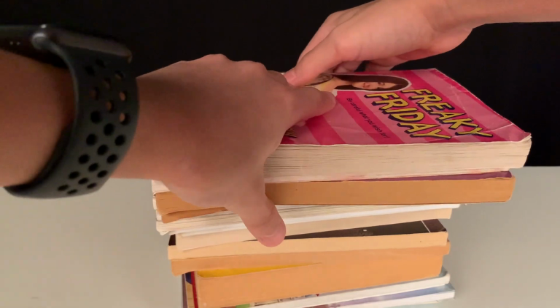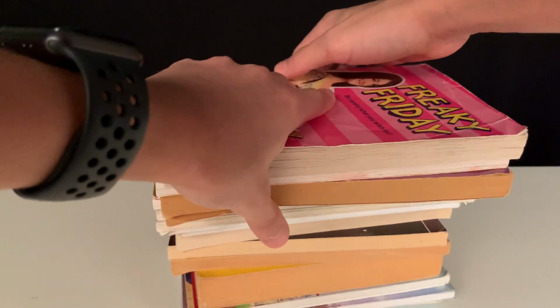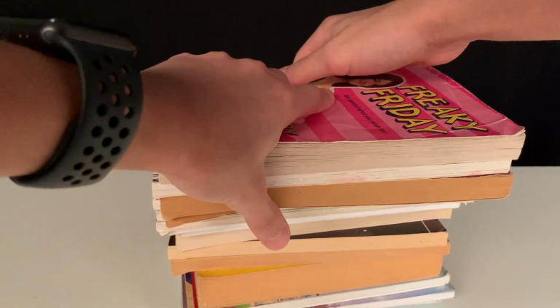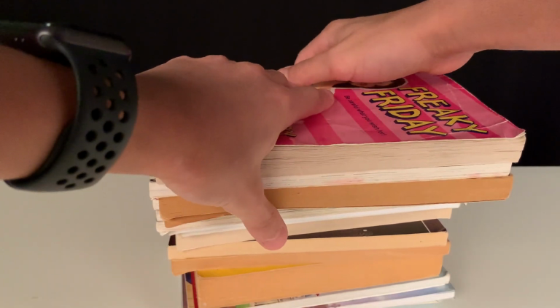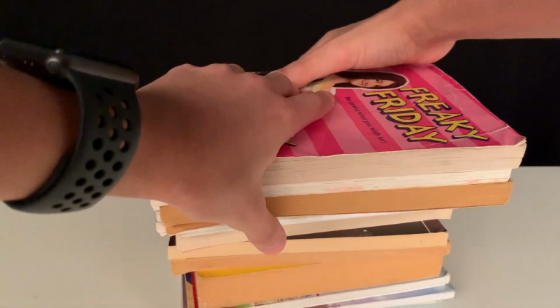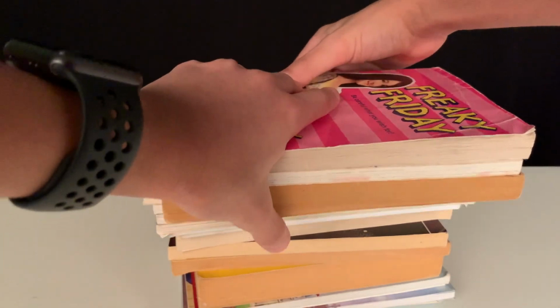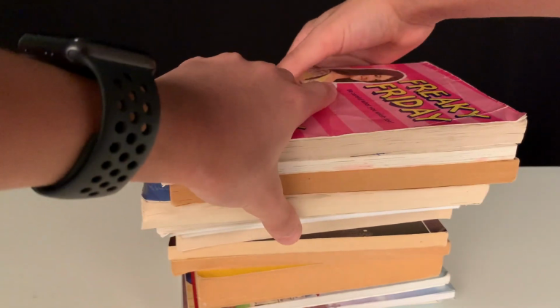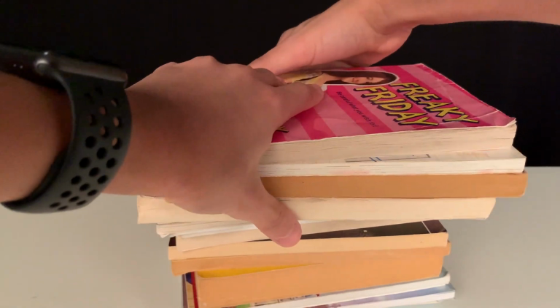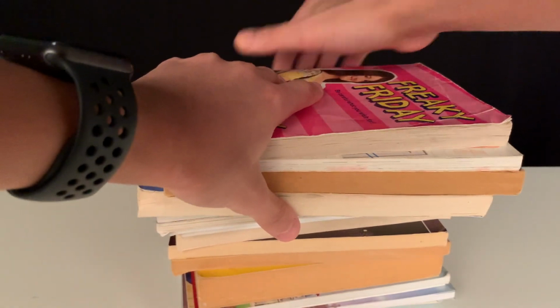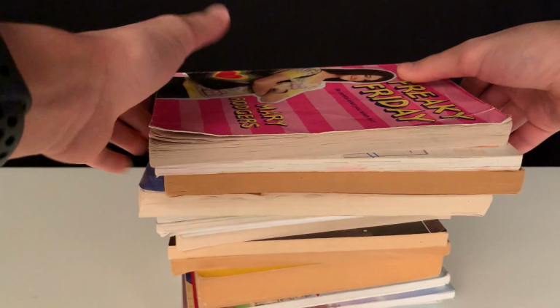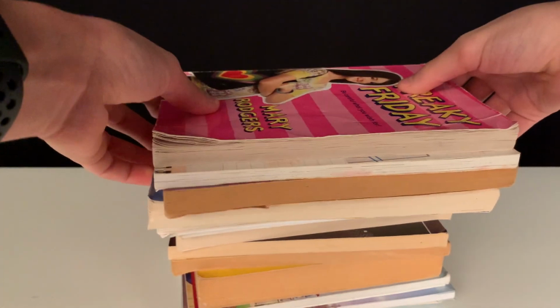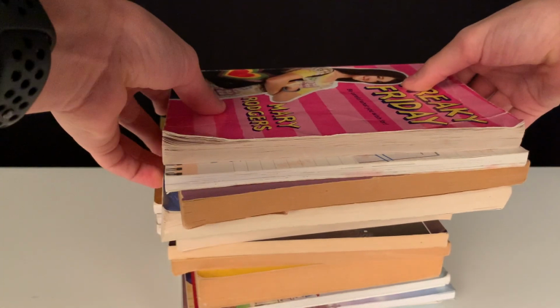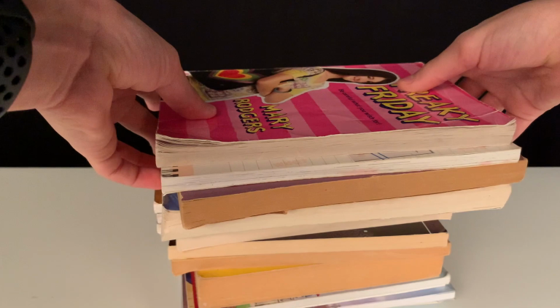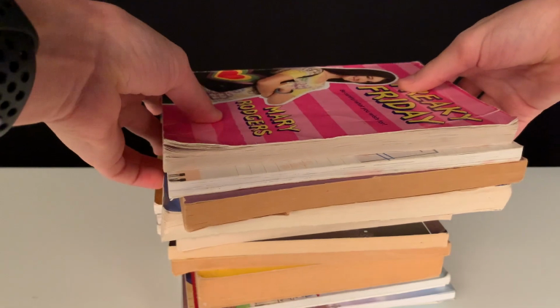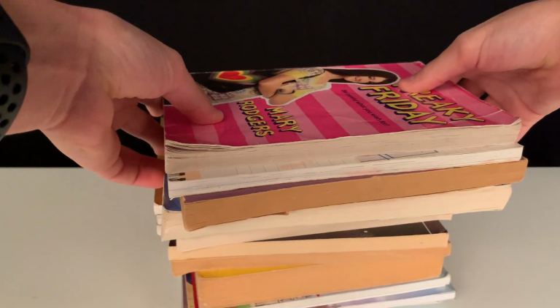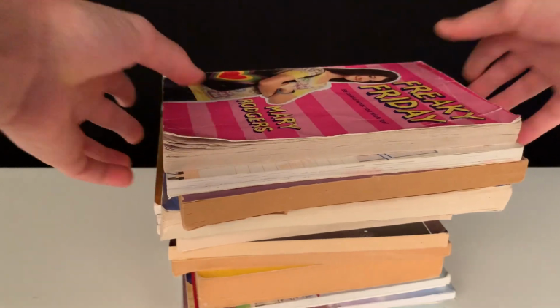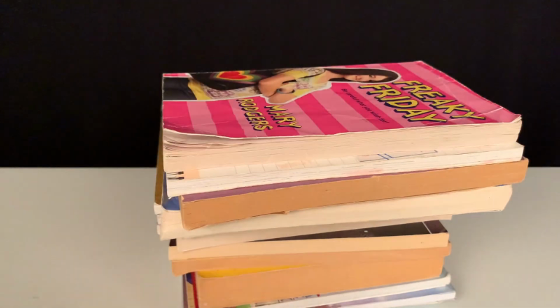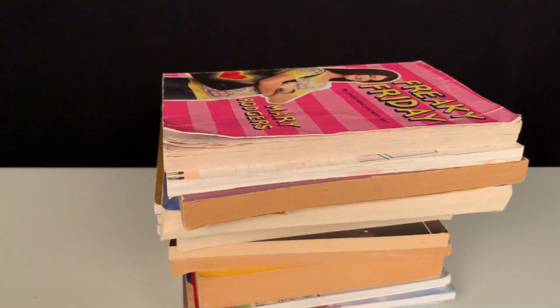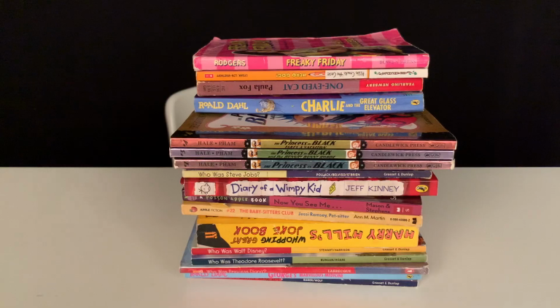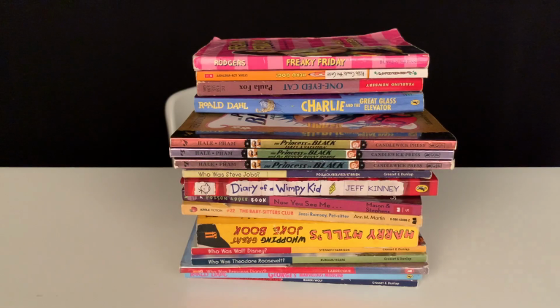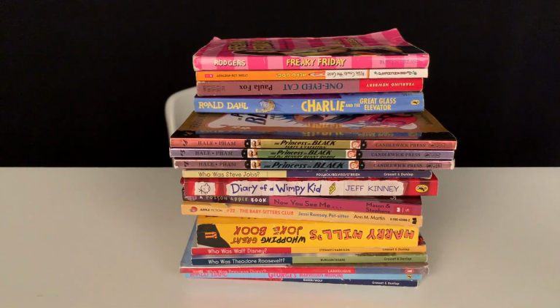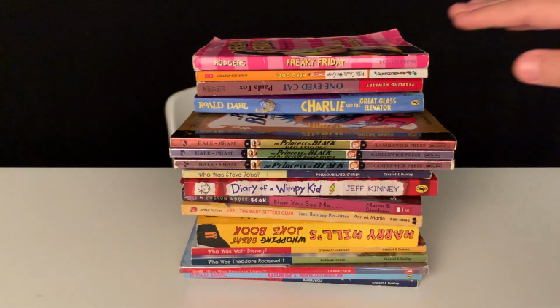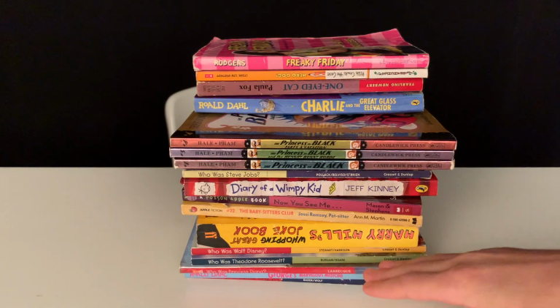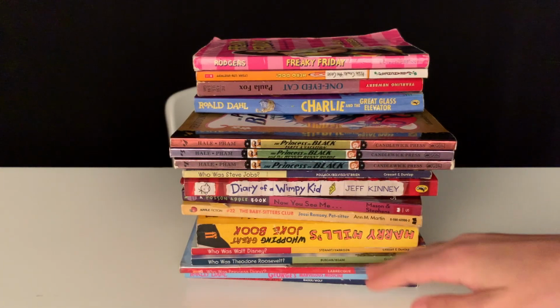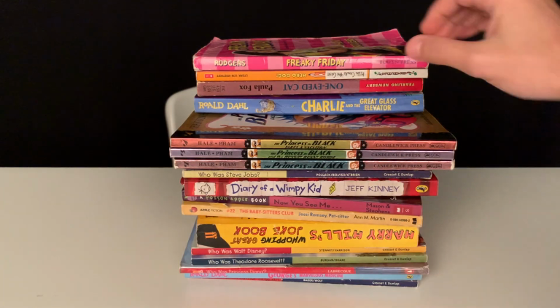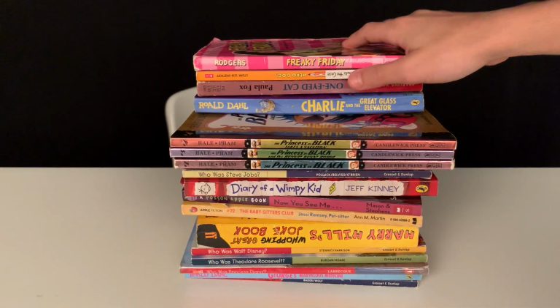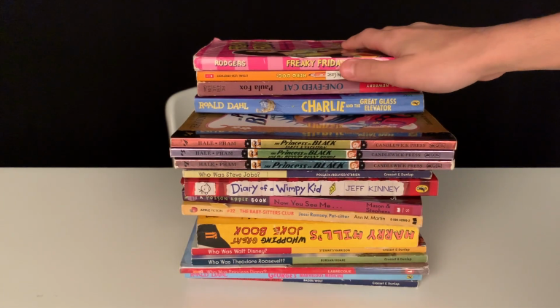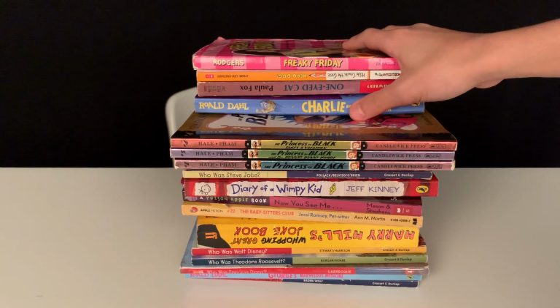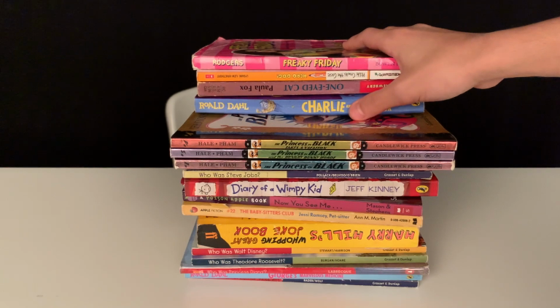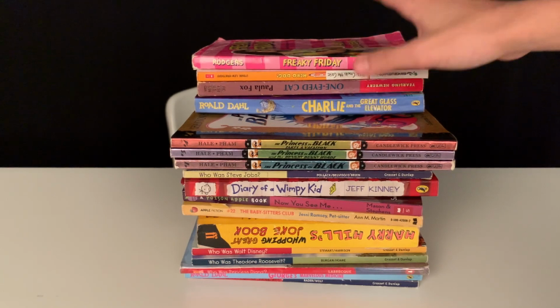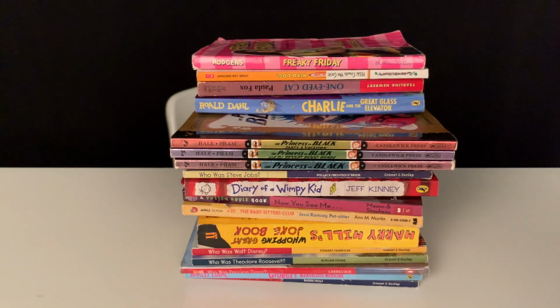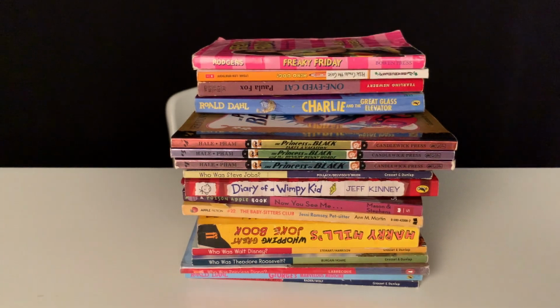Get some books and put them on the back right there — you're gonna need some books that will fit your phone just like that. As you can see, I got books on top of each other and some books at the back so I can just put my phone.